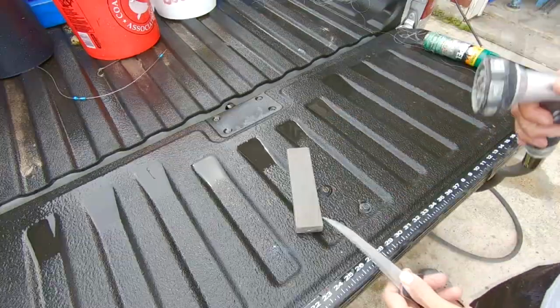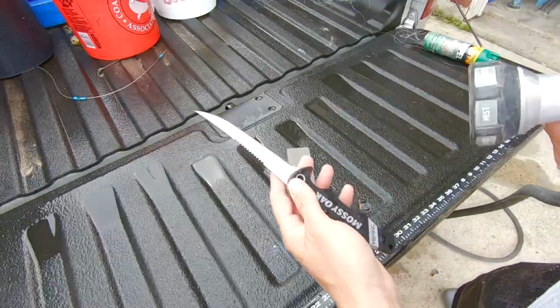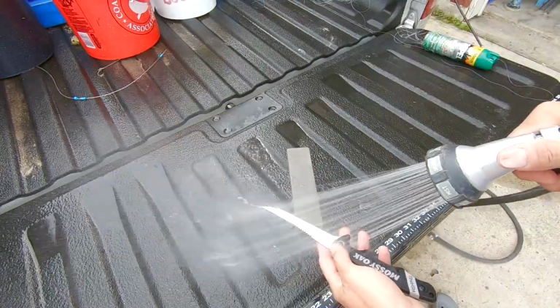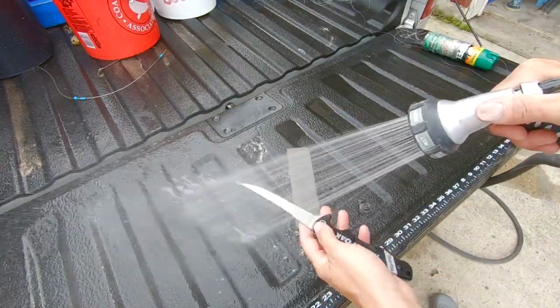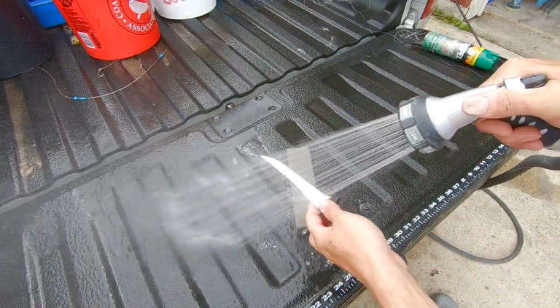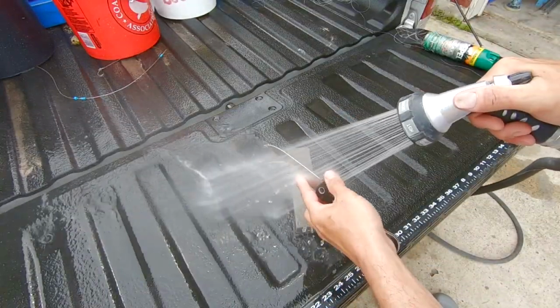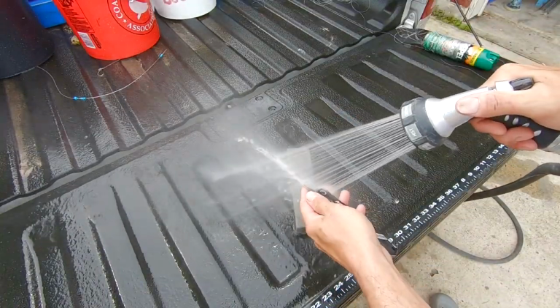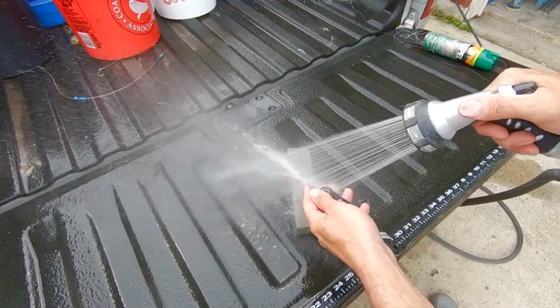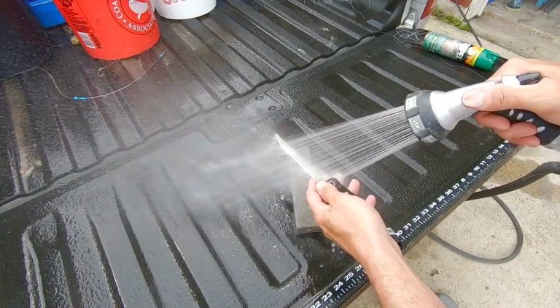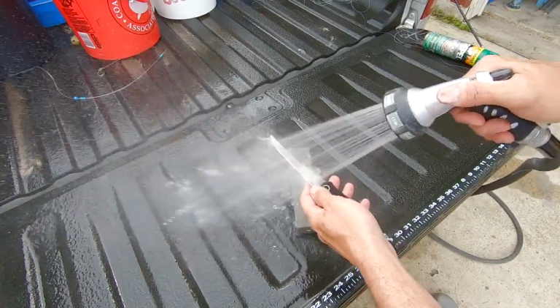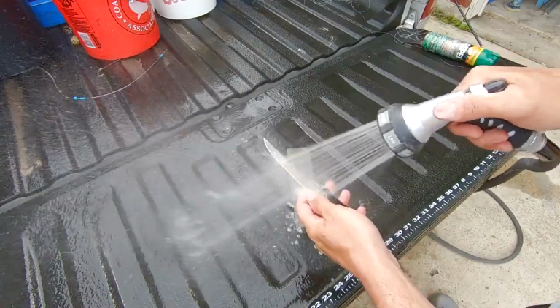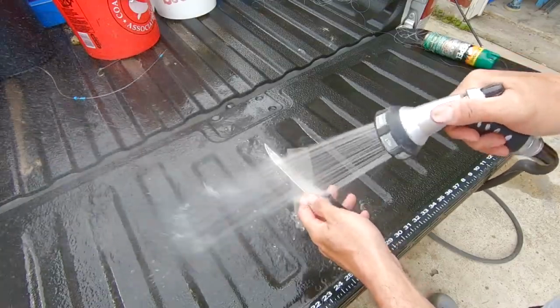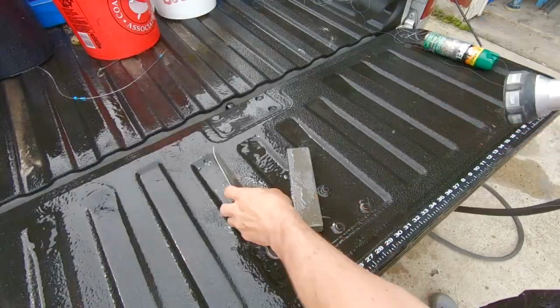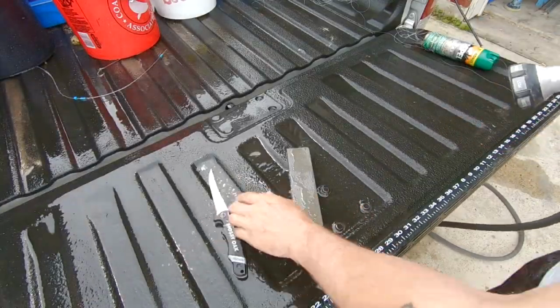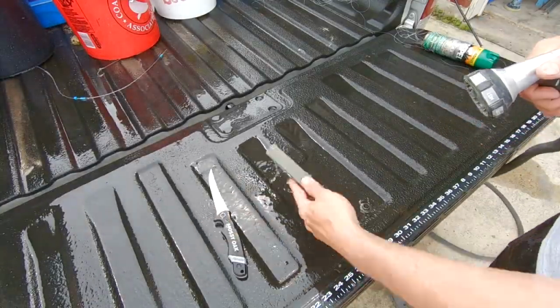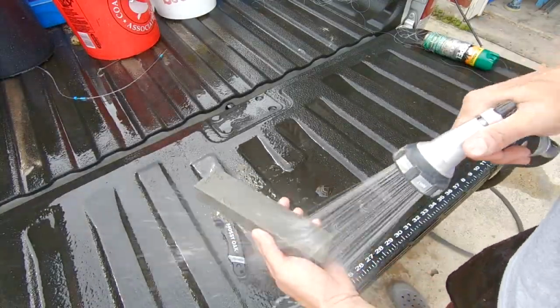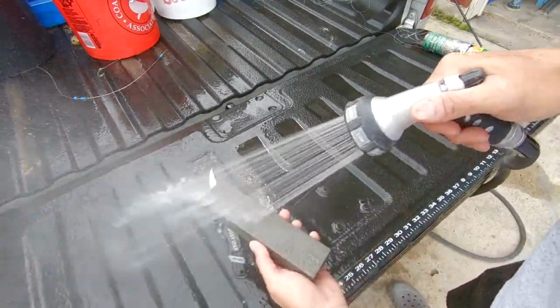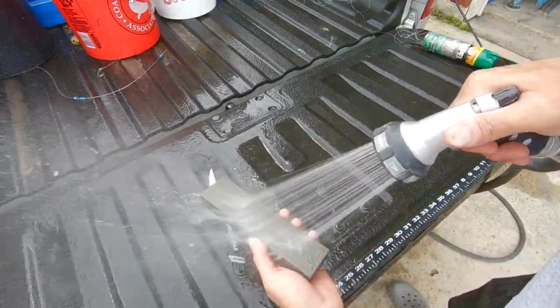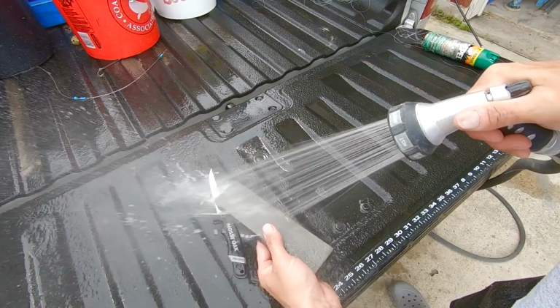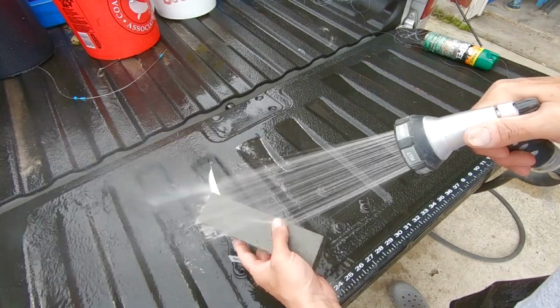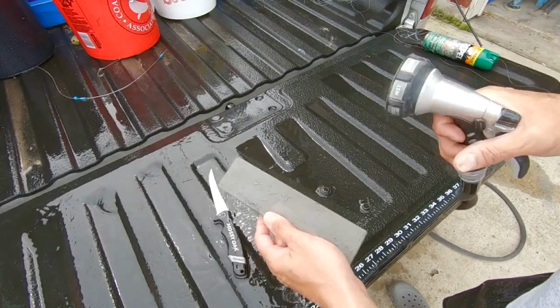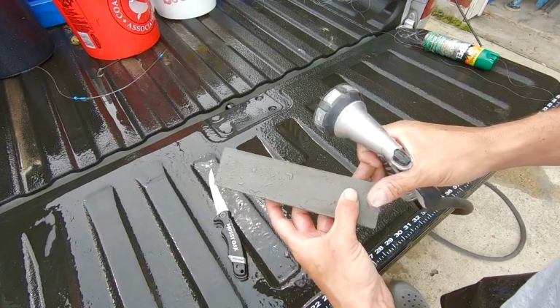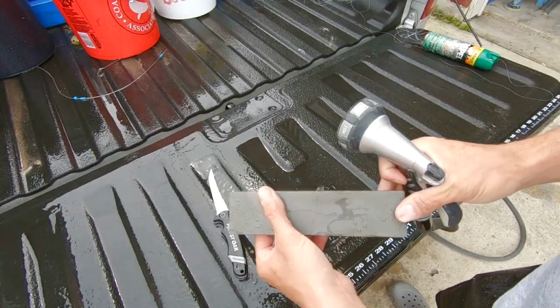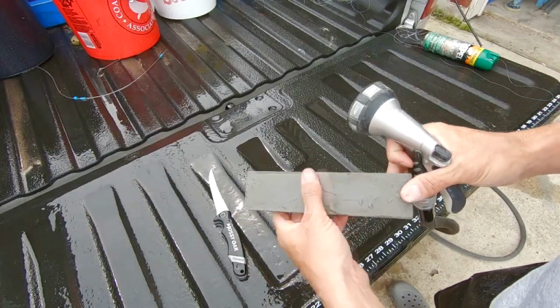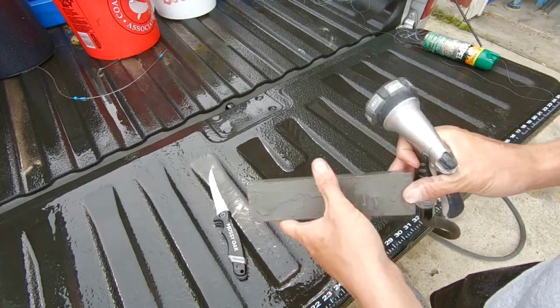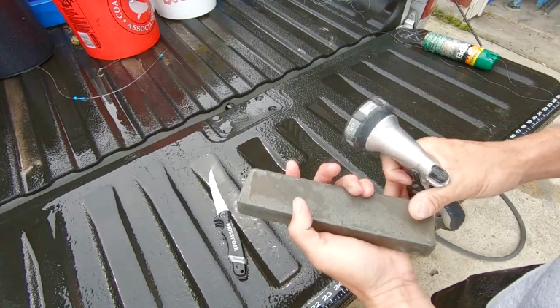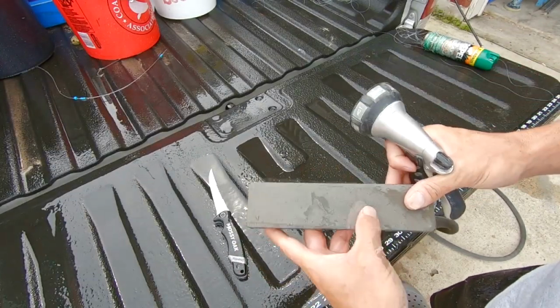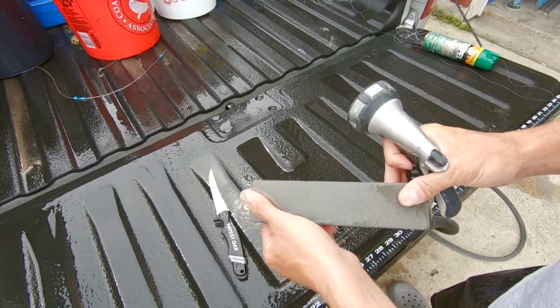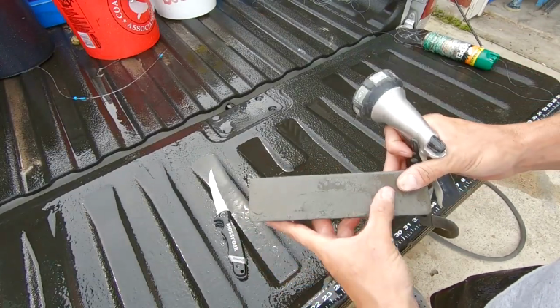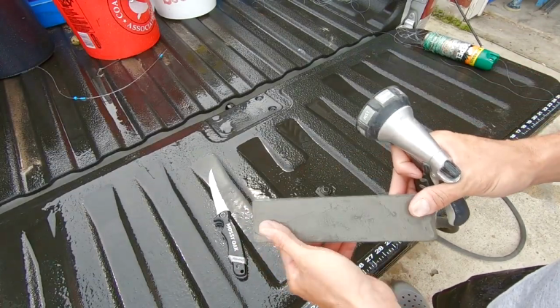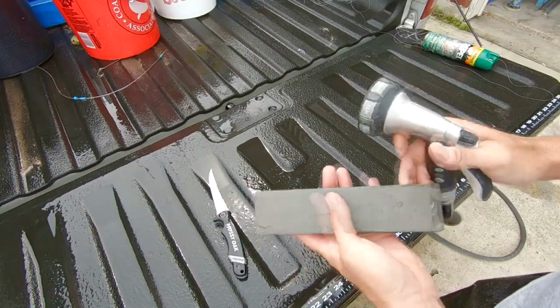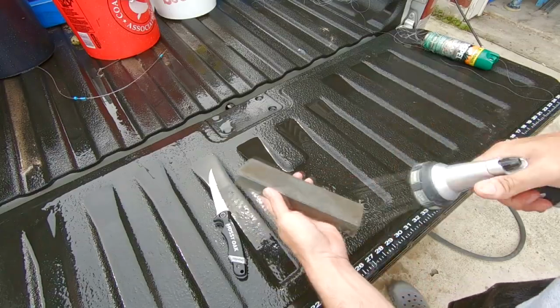Alright, so the first thing you want to do is you want to clean your knife. Get your sharpening stone wet. It's got a smooth side, which is this side, and it's got a medium side, which is this side.